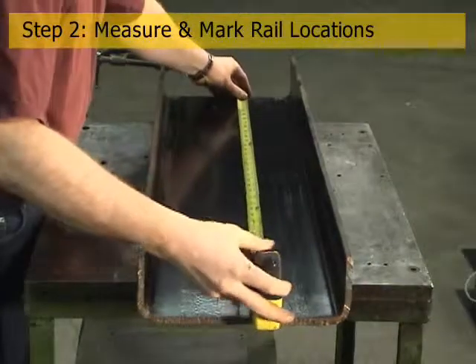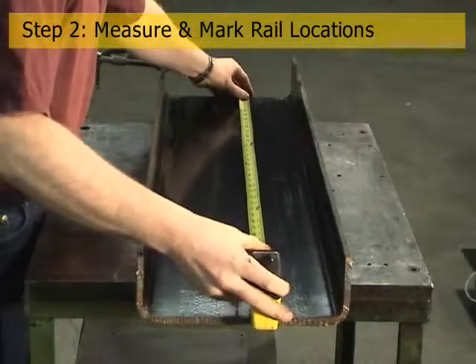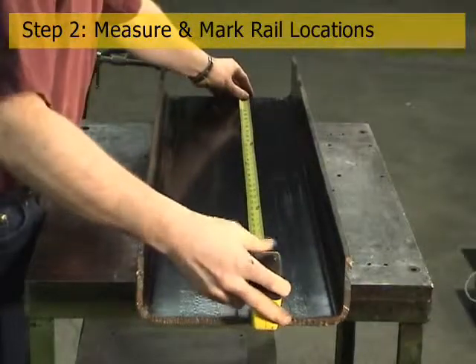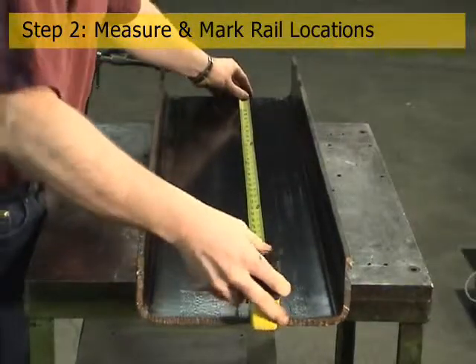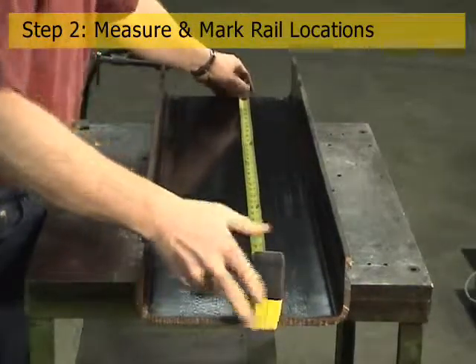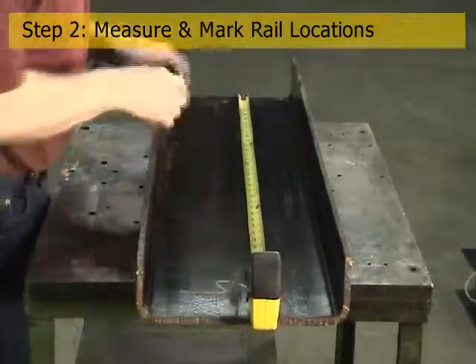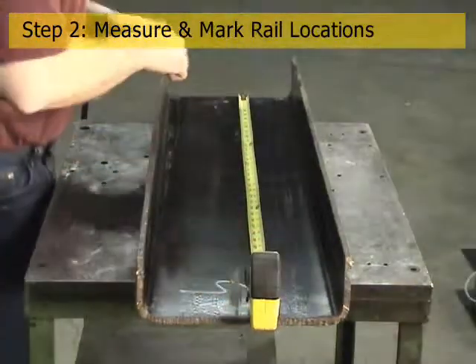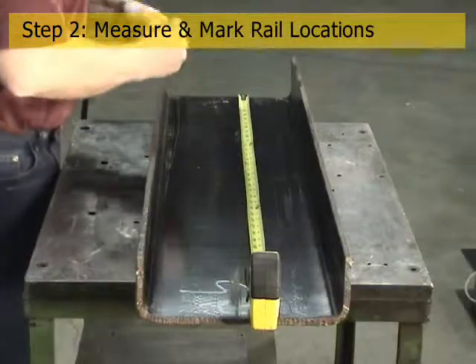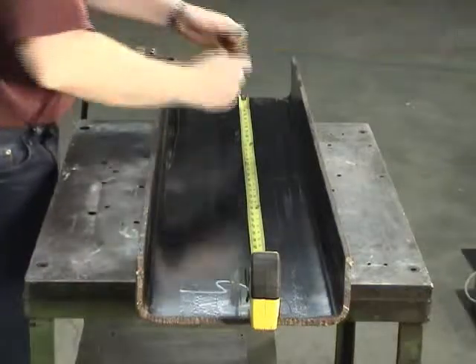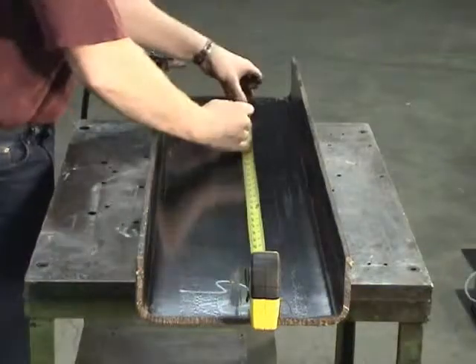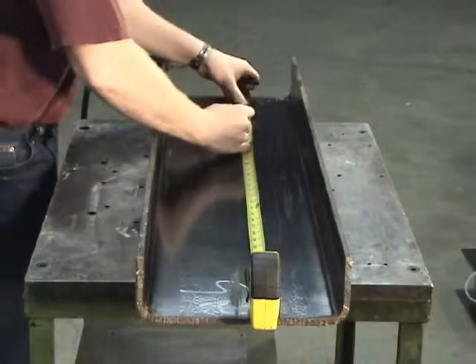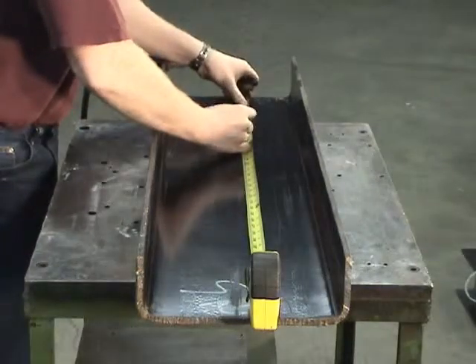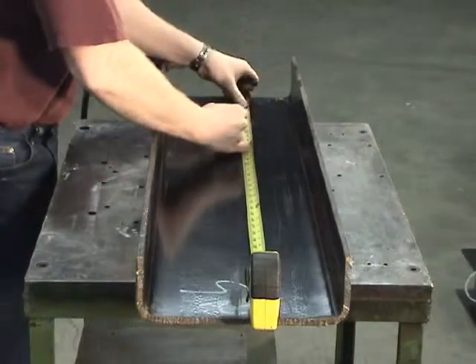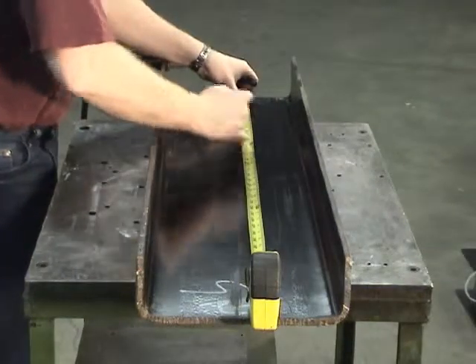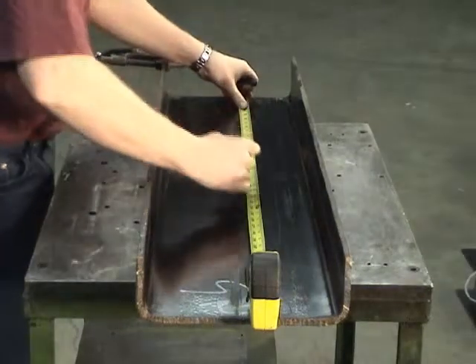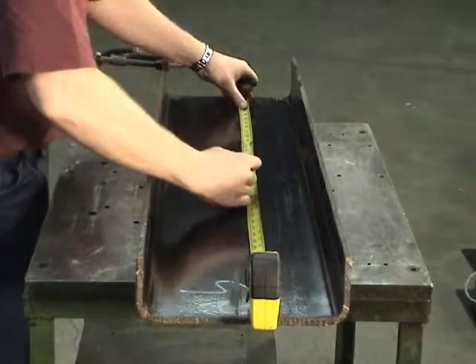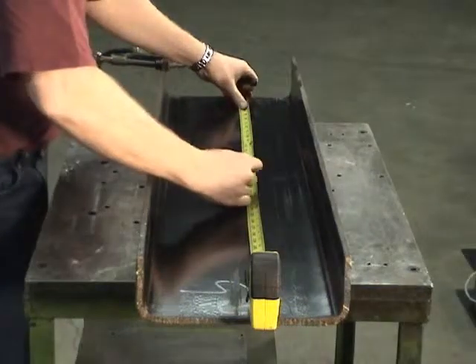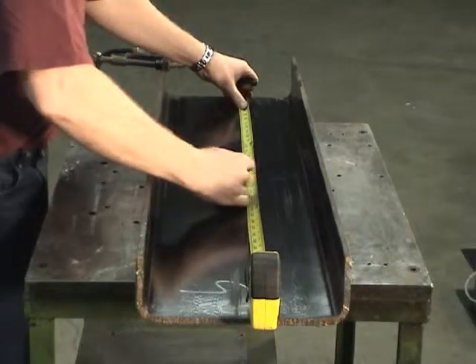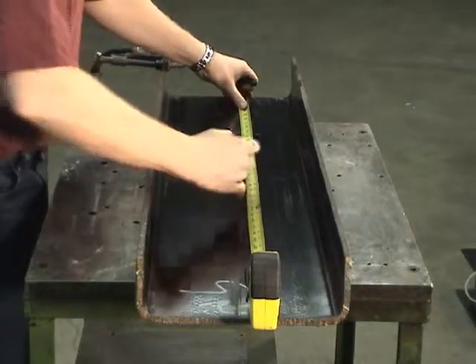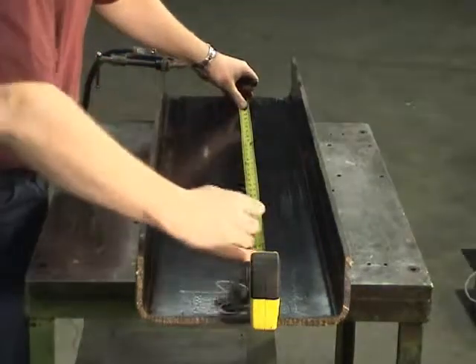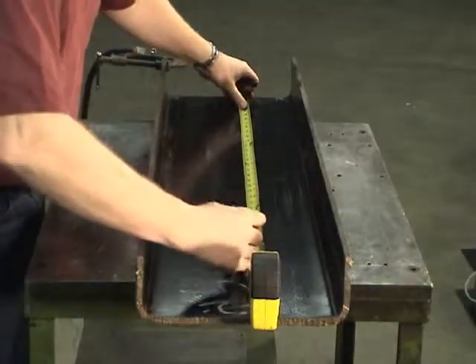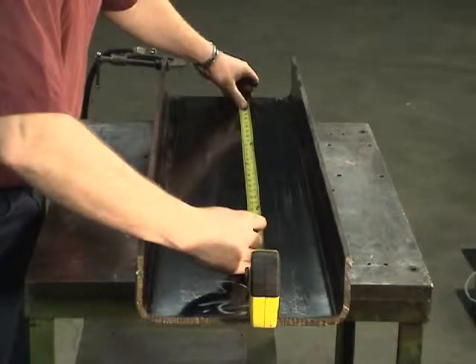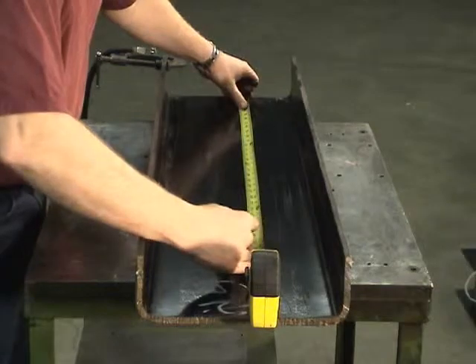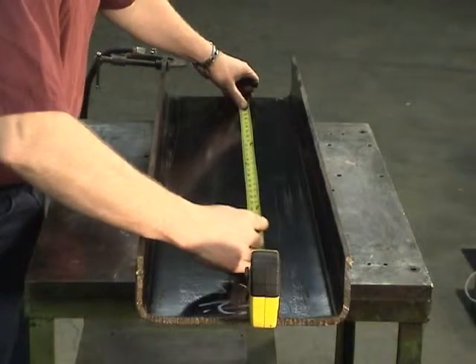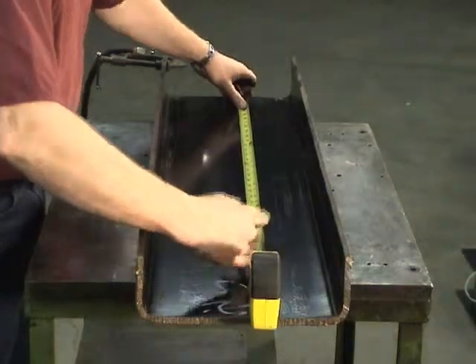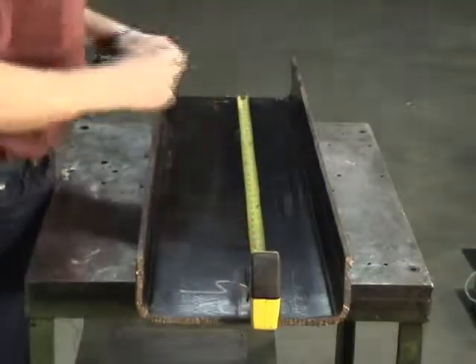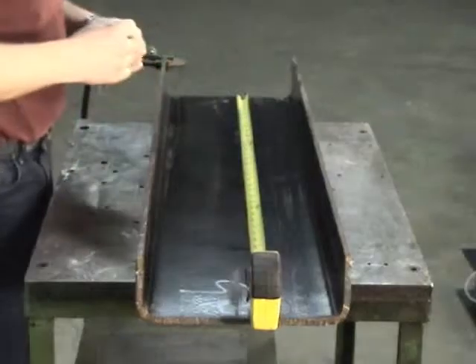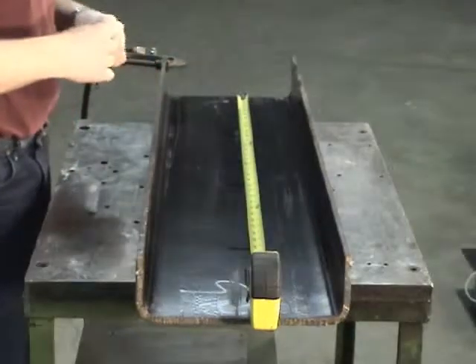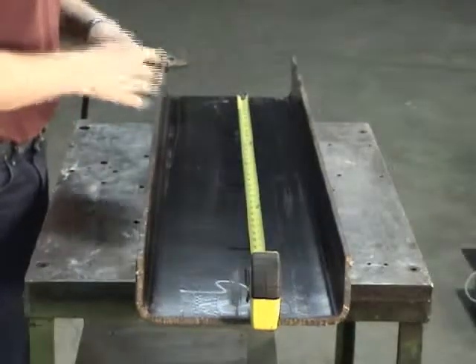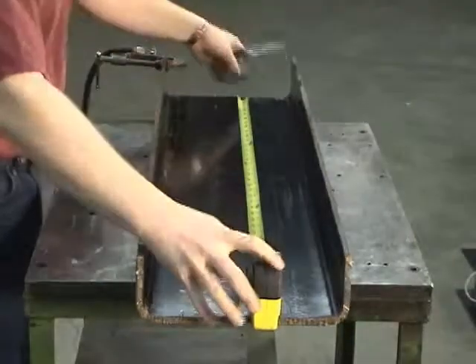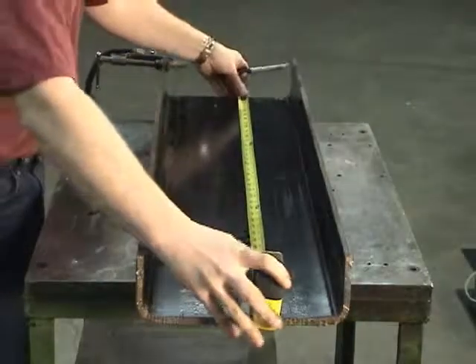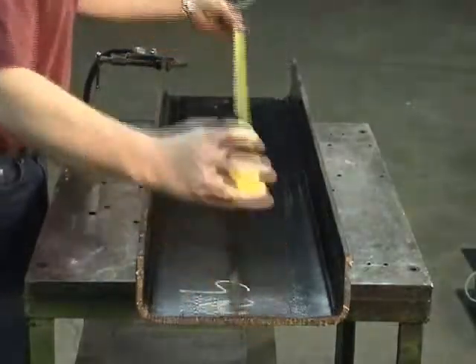For many applications, it is necessary to measure and mark the locations for the cable management system. While the method of measuring and marking varies by application, this segment is intended to illustrate that process.